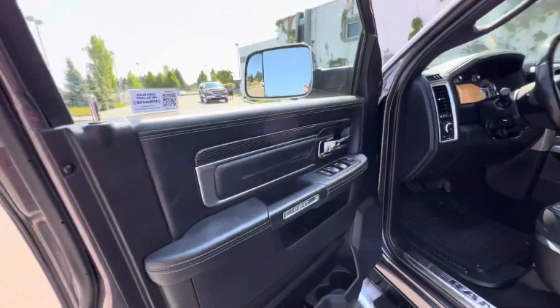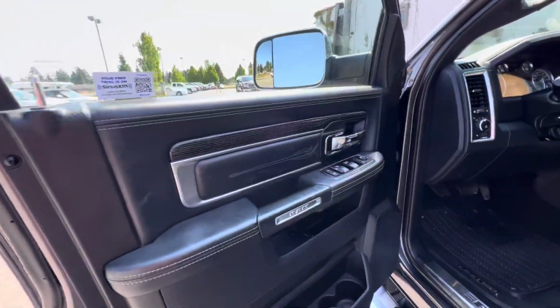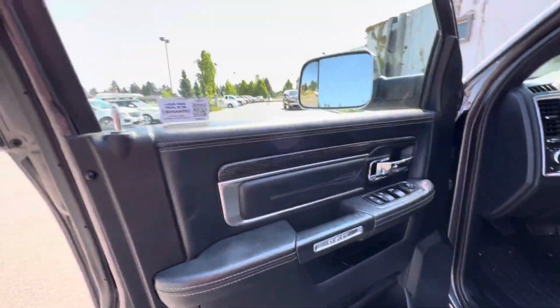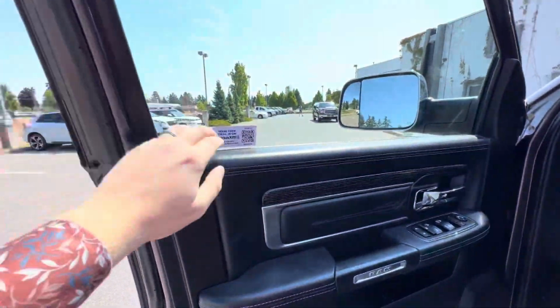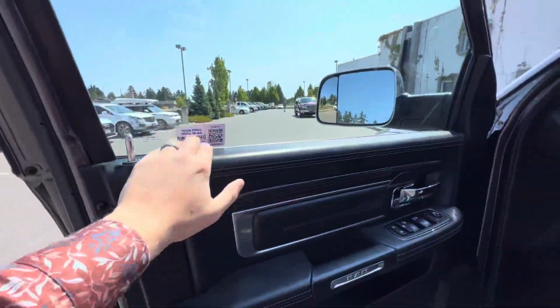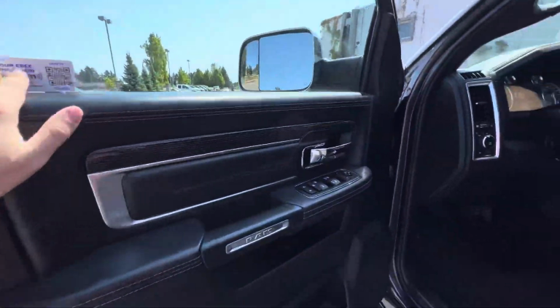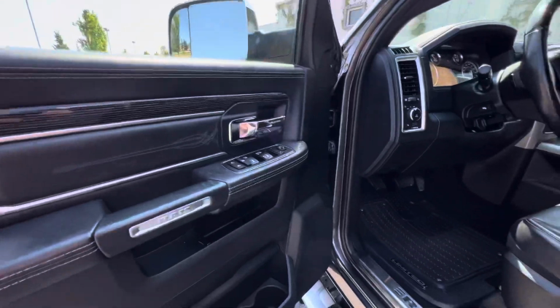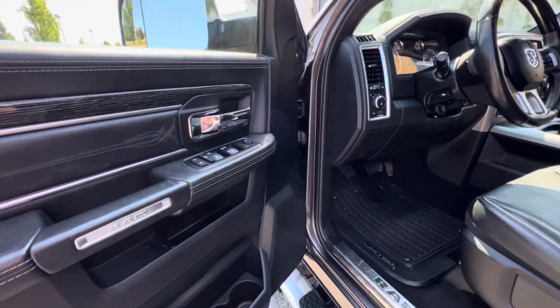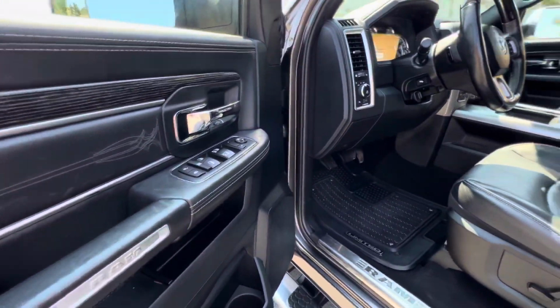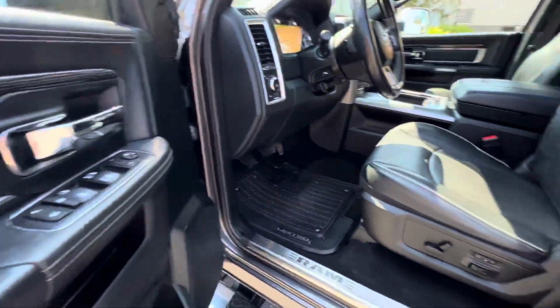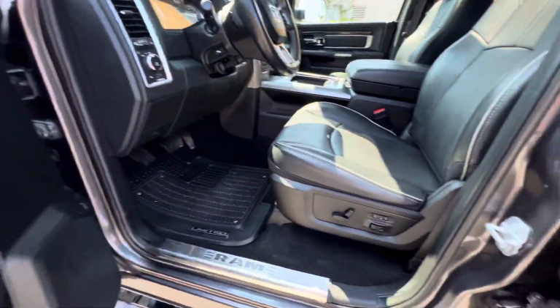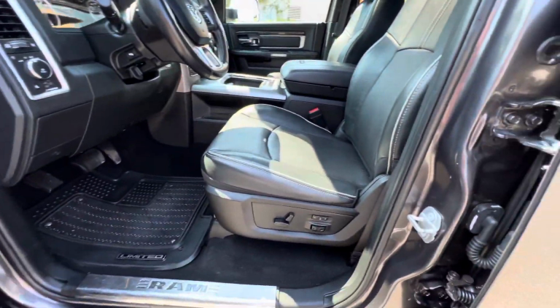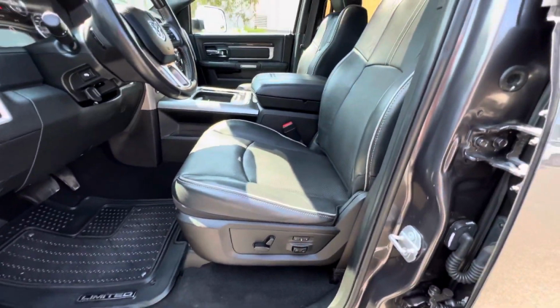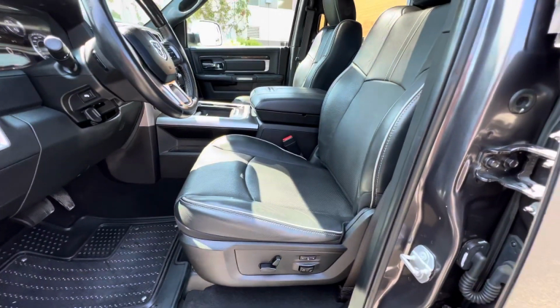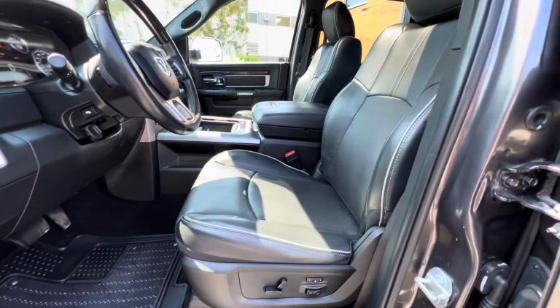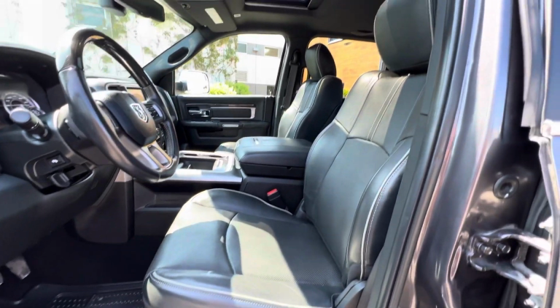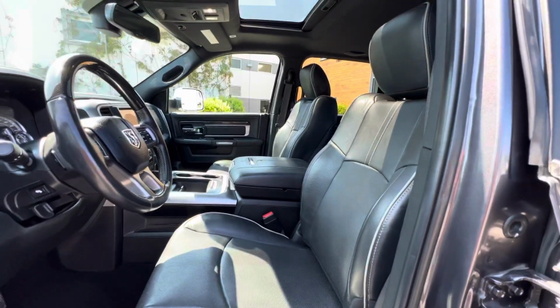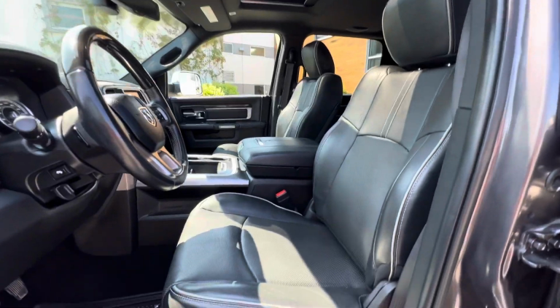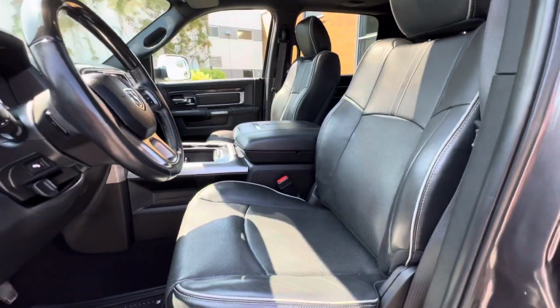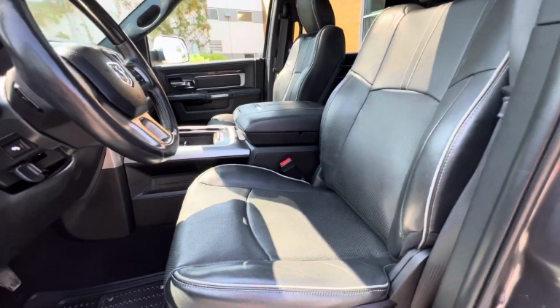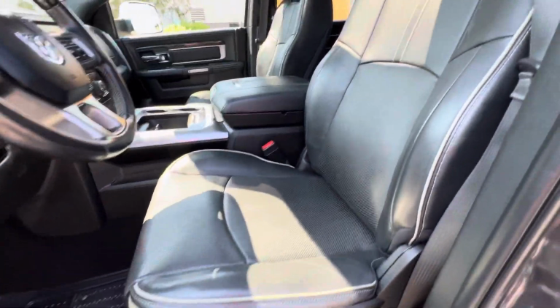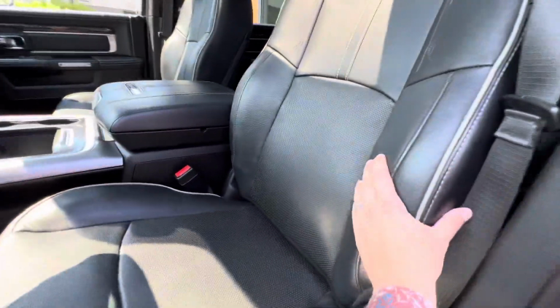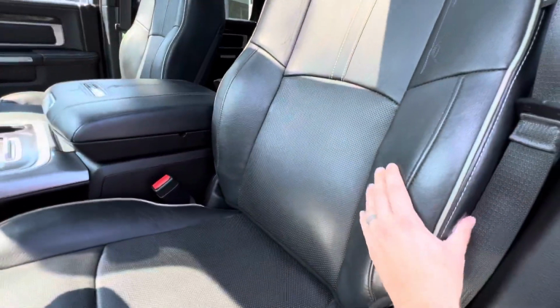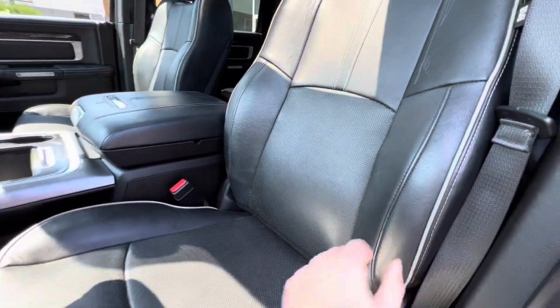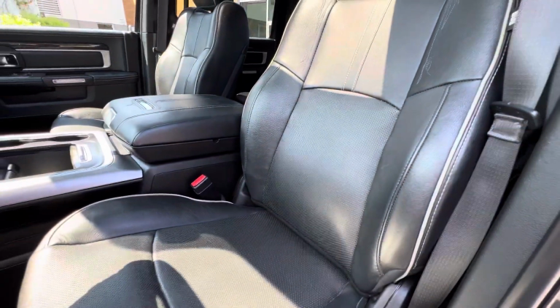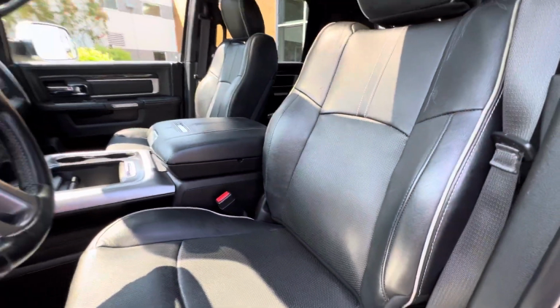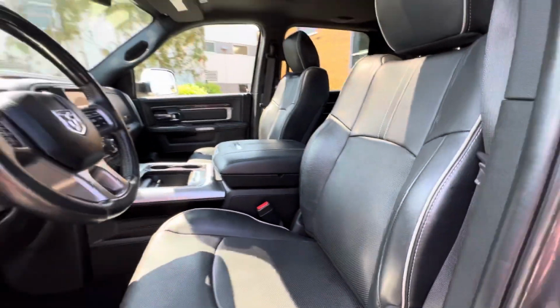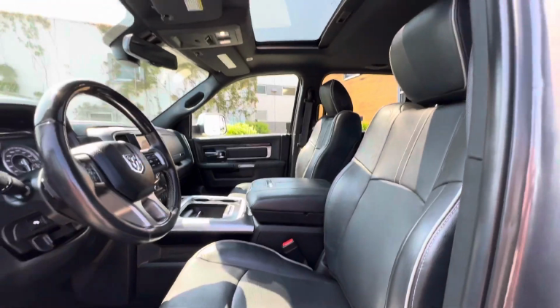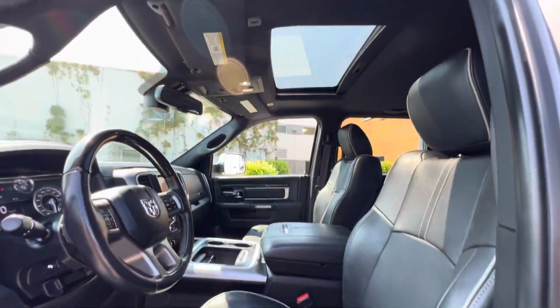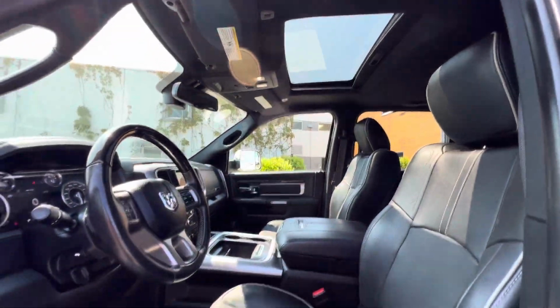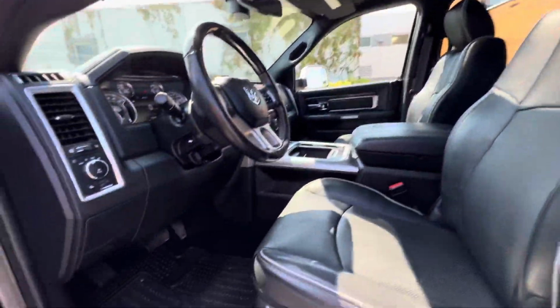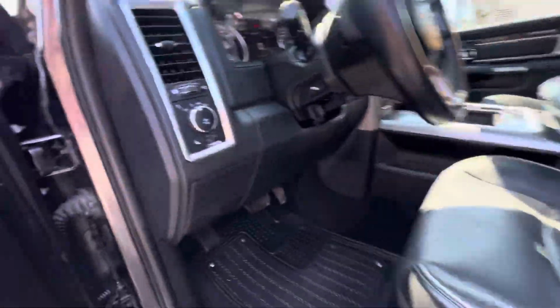You get a free three-month trial of satellite radio. Heated and ventilated memory seats in the front — multi-contour seats, very supportive with nice side bolsters. And there's a power sunroof.